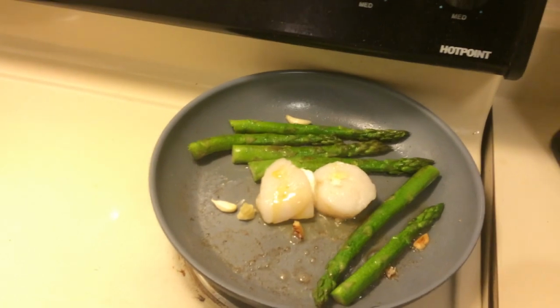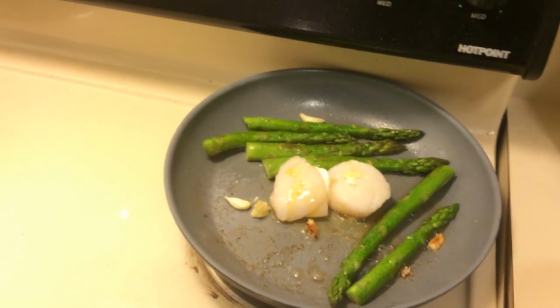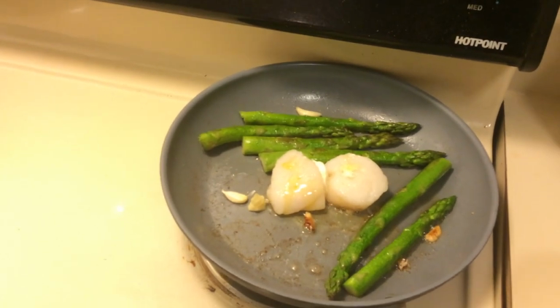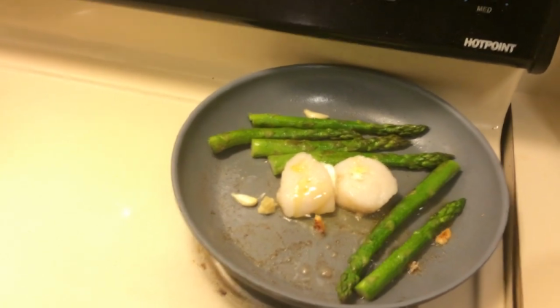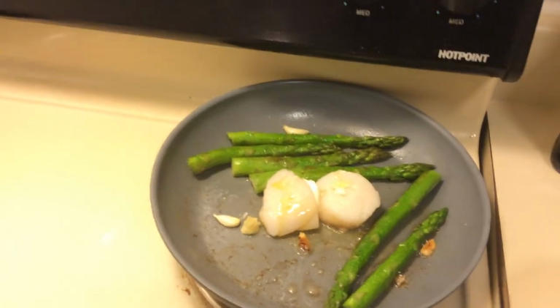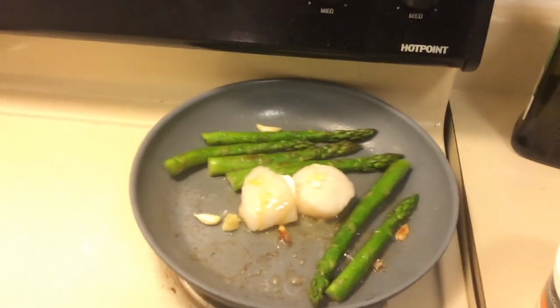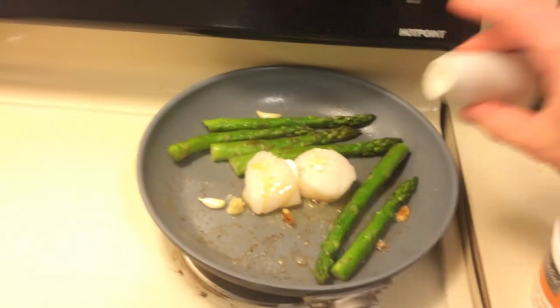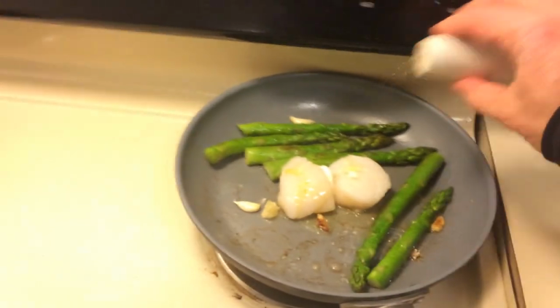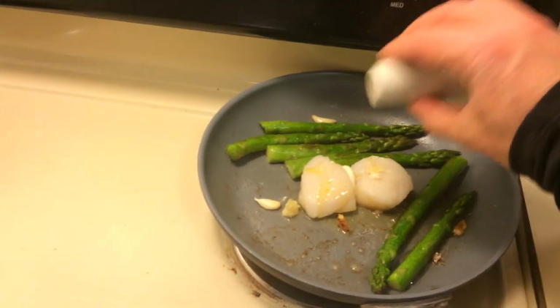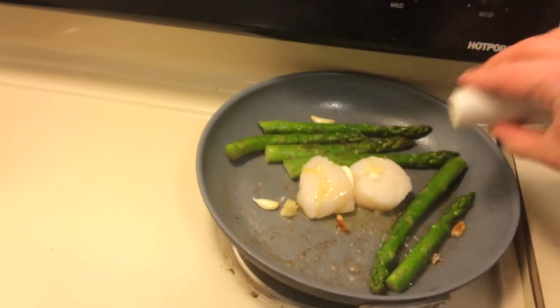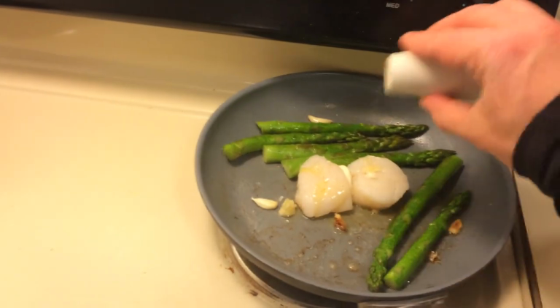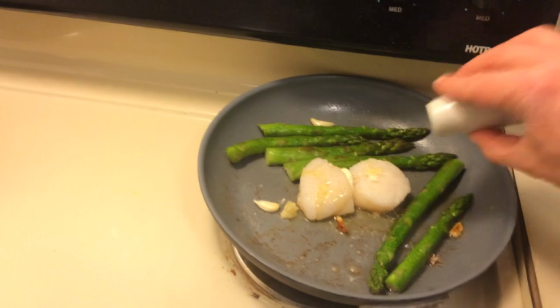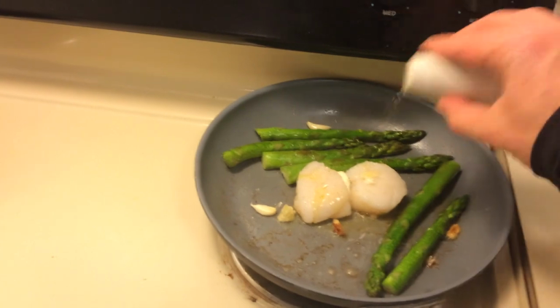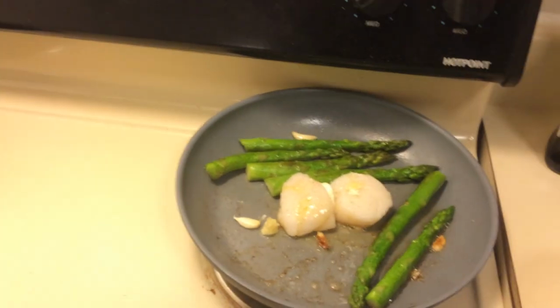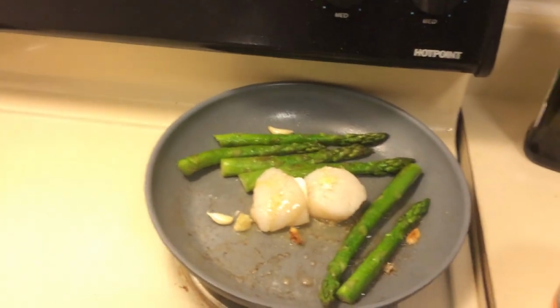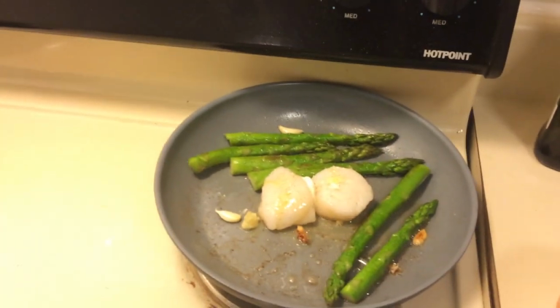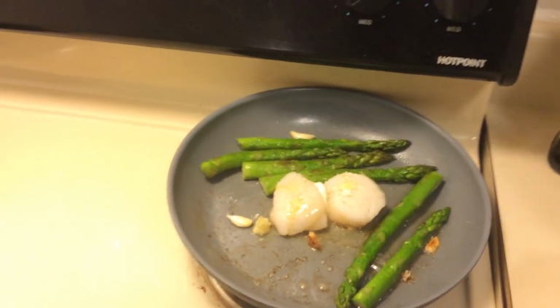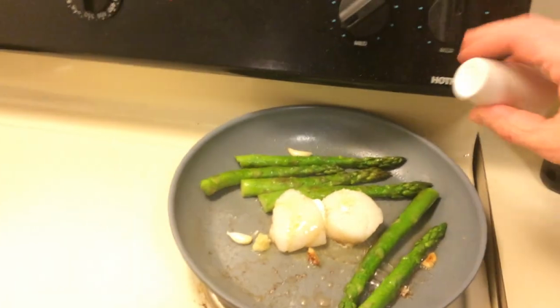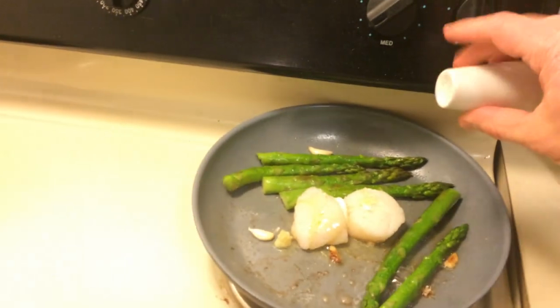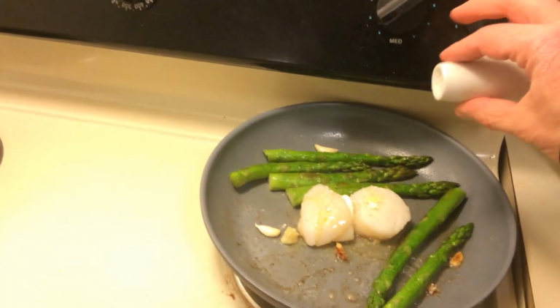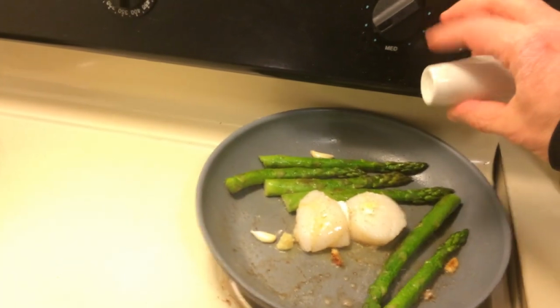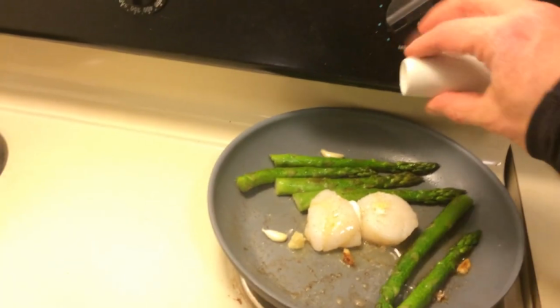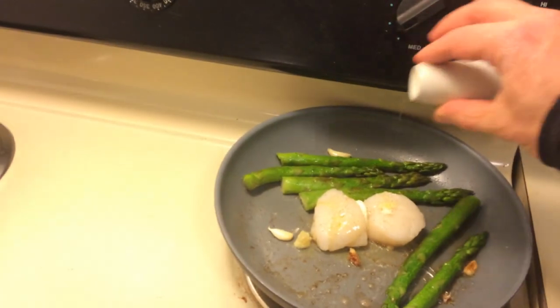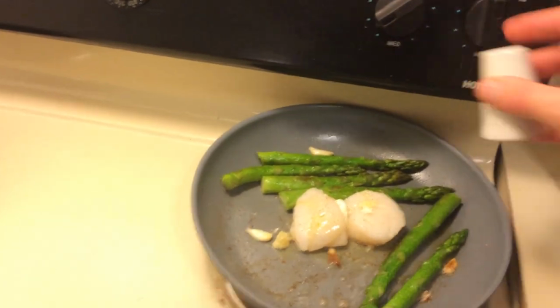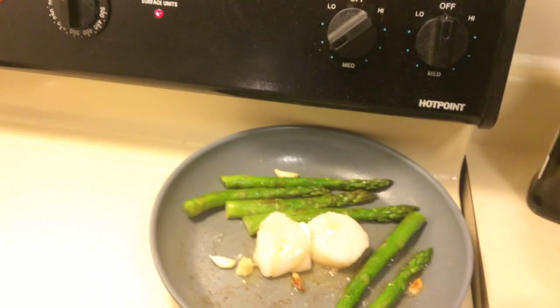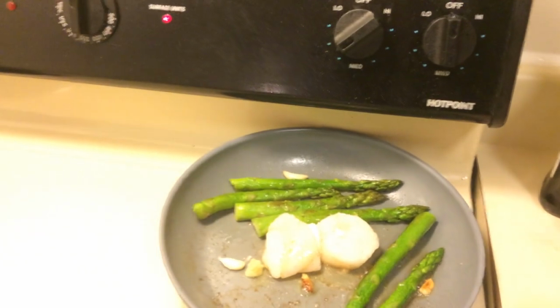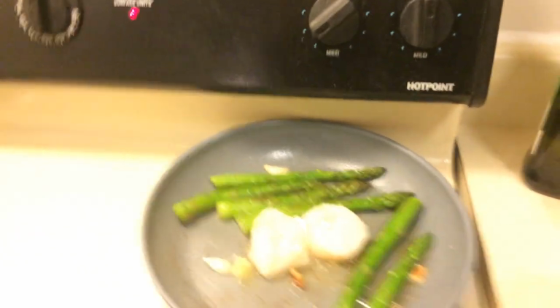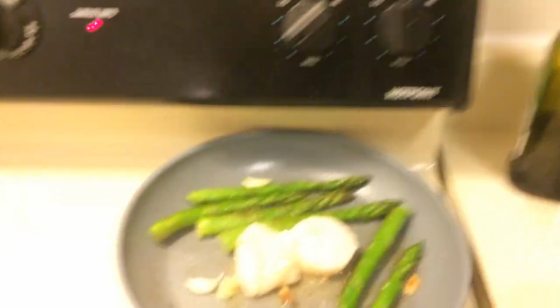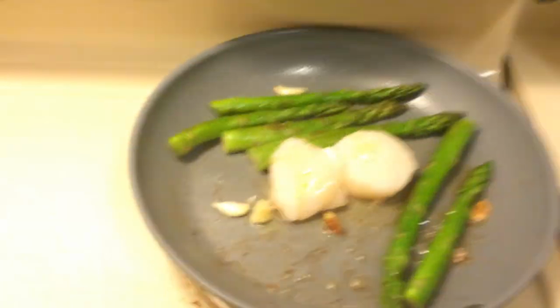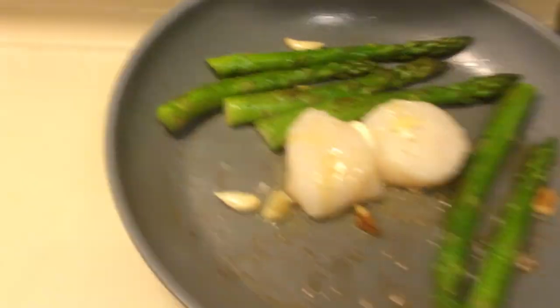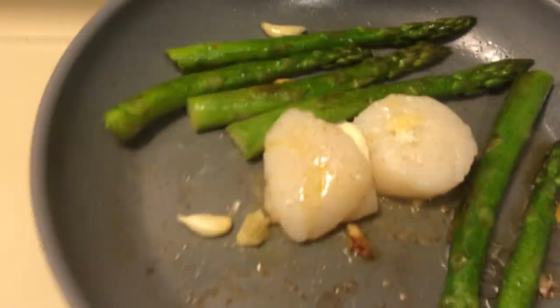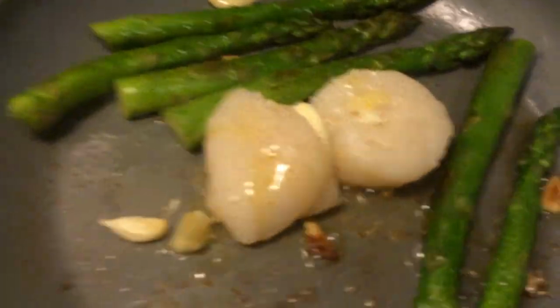Nothing too difficult. A little bit of pepper. And I'm not a big salt fan, so just a dash of salt.